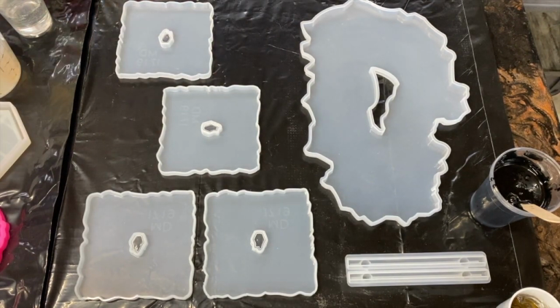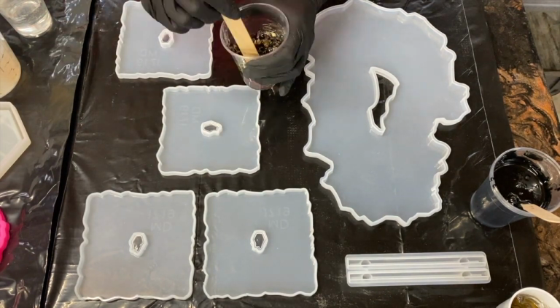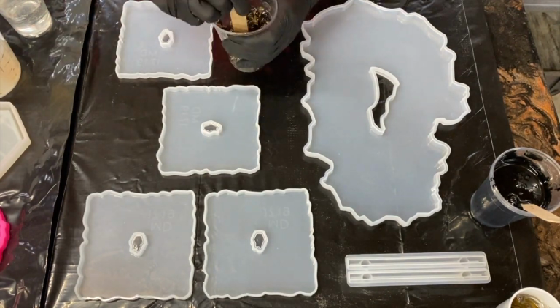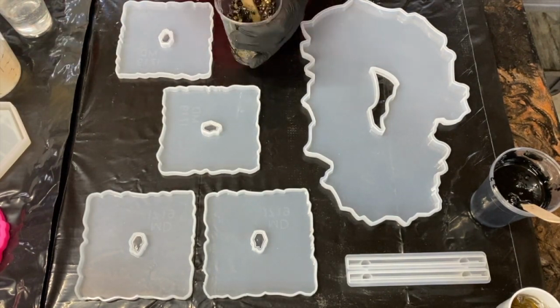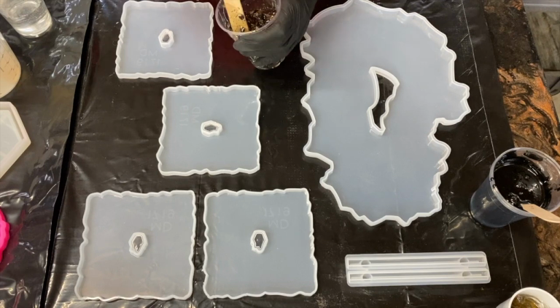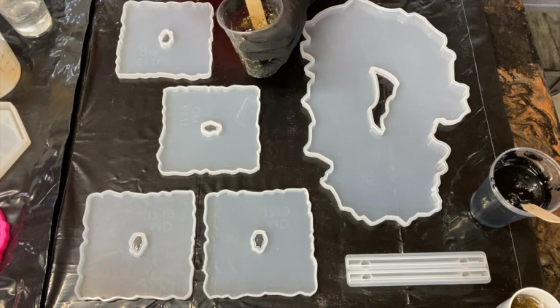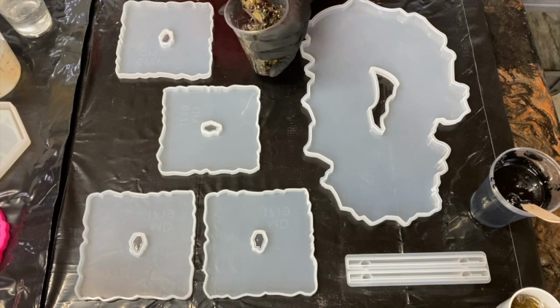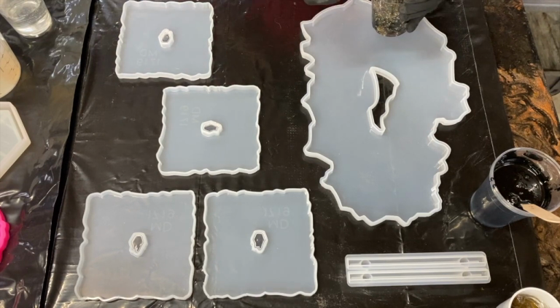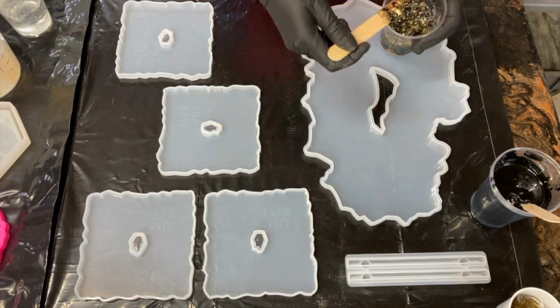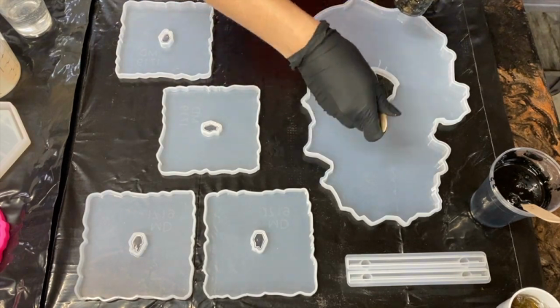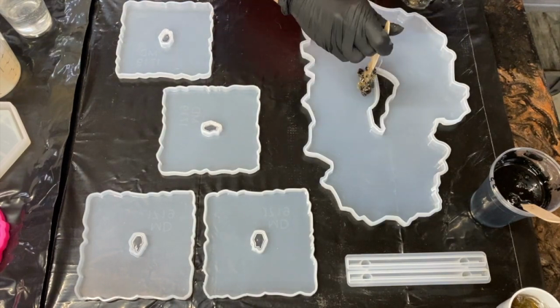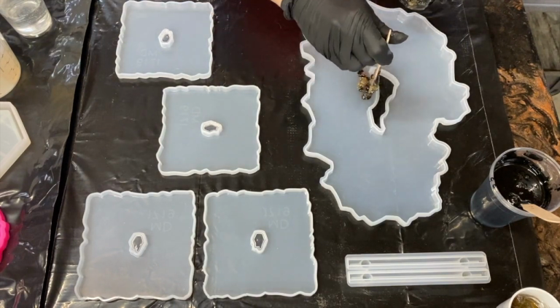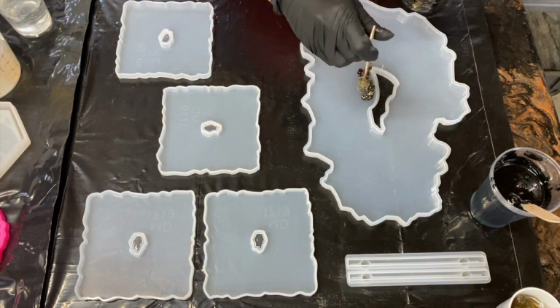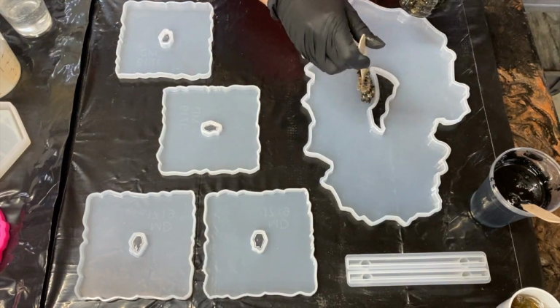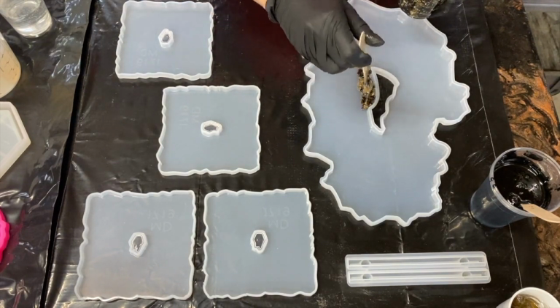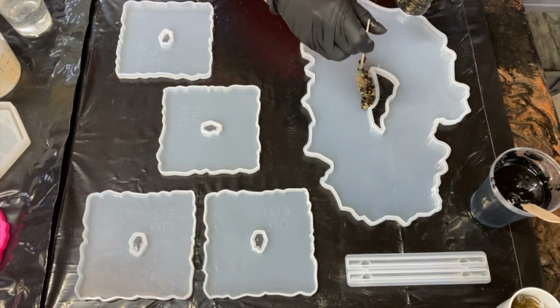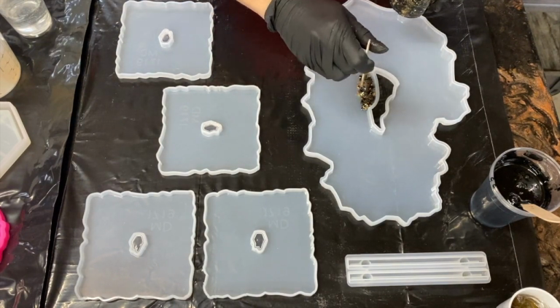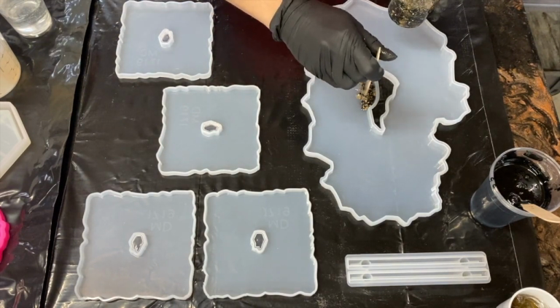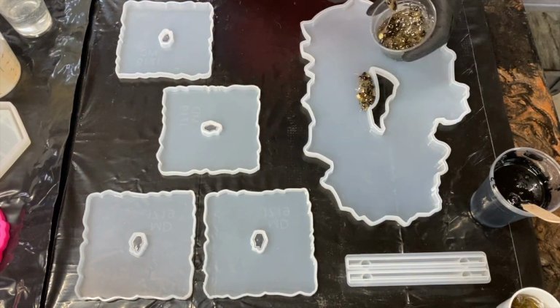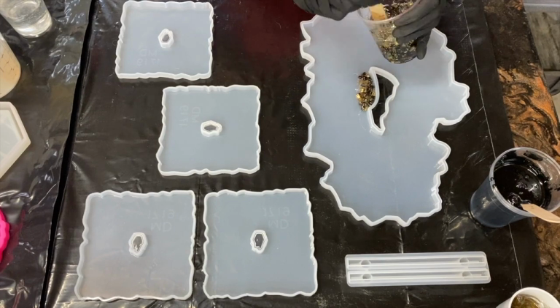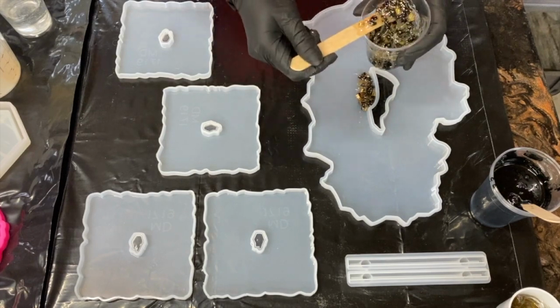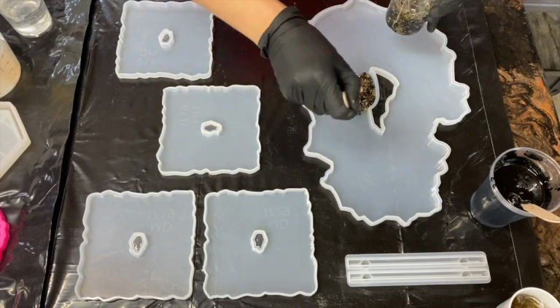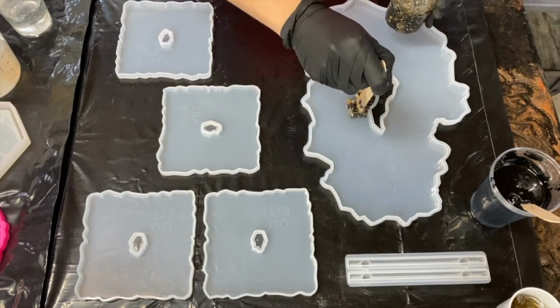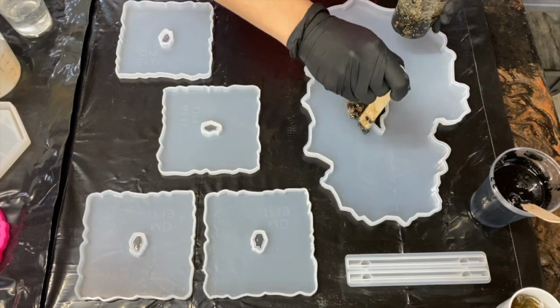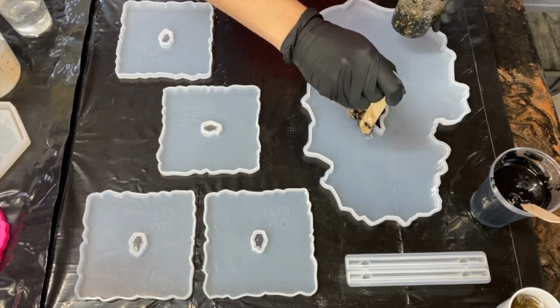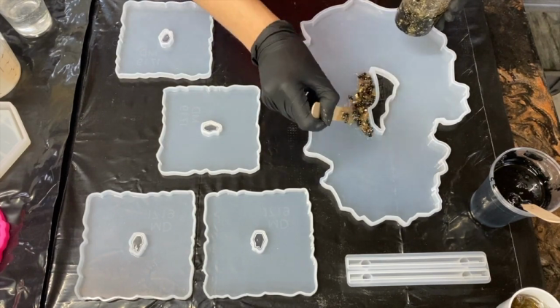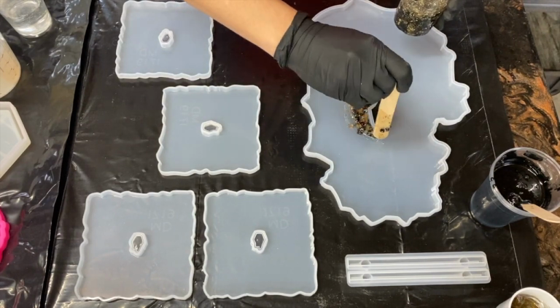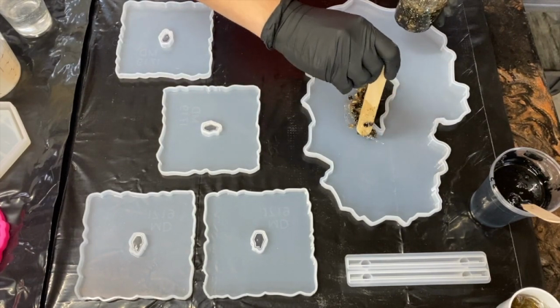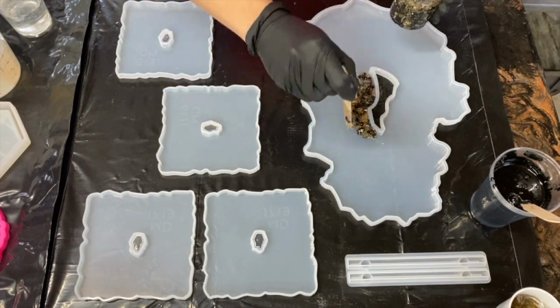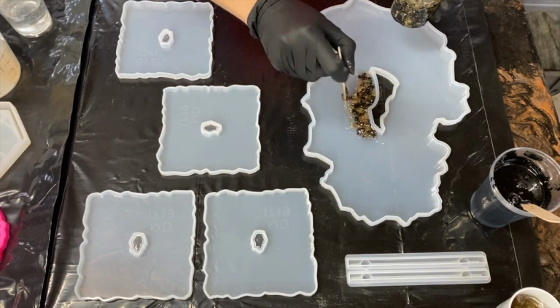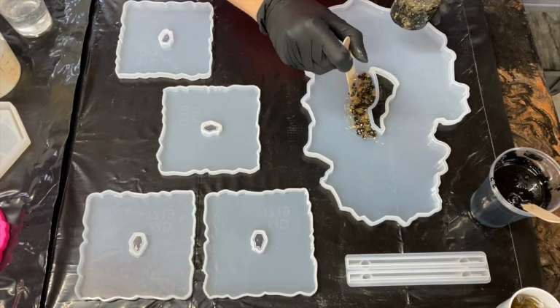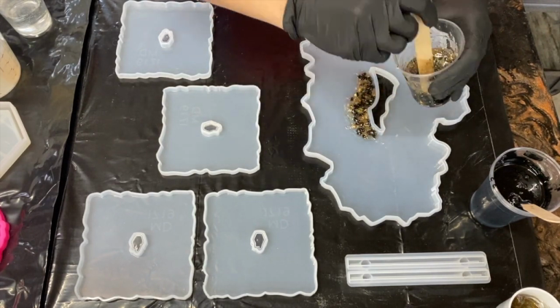So I put all of that together and I'm going to start out by going around the middle of each of these molds with that glitter mix, and then I will start layering from there.